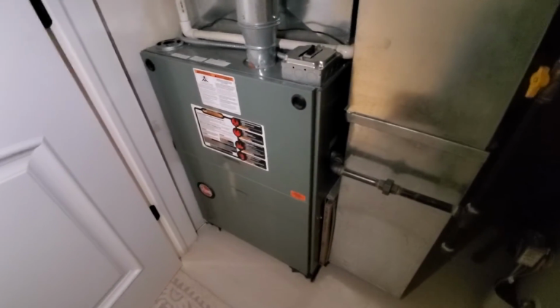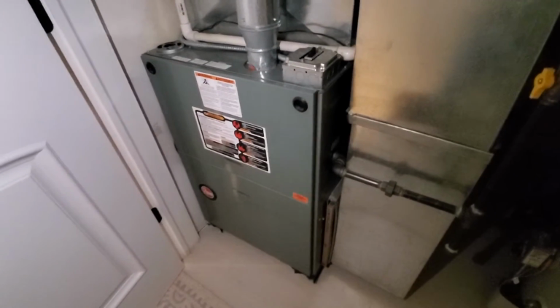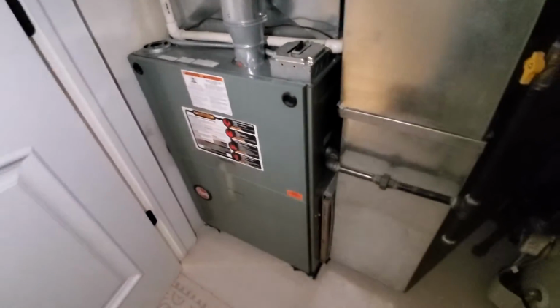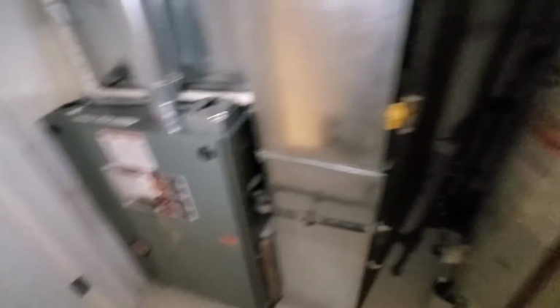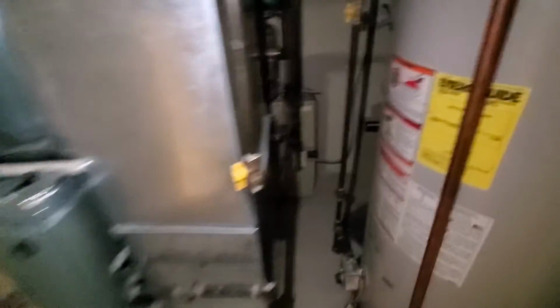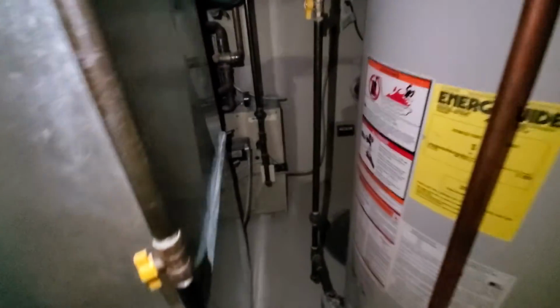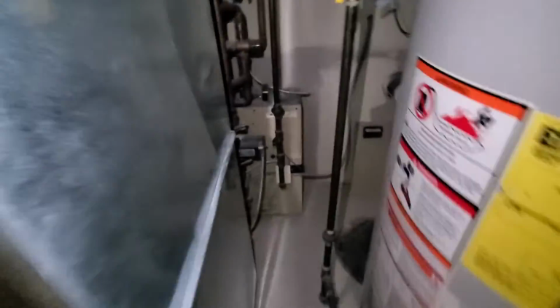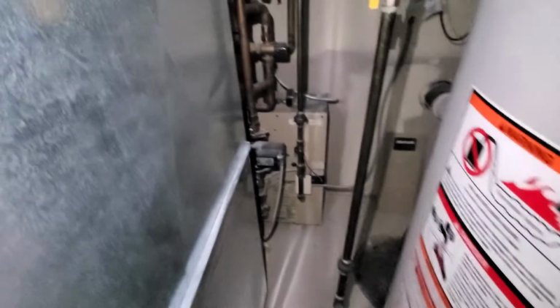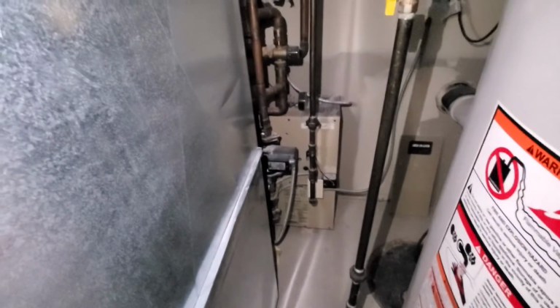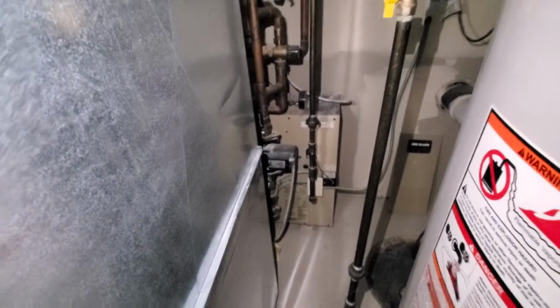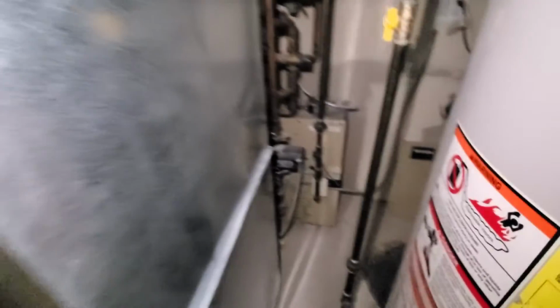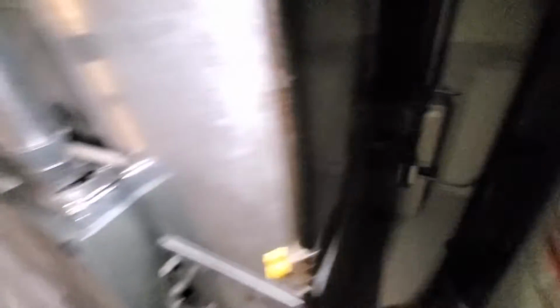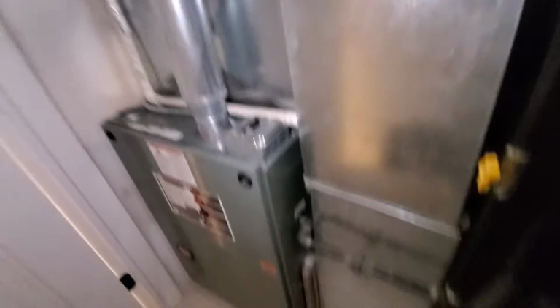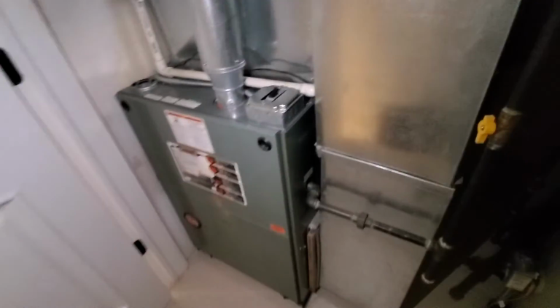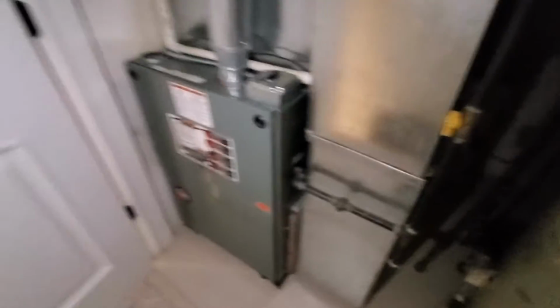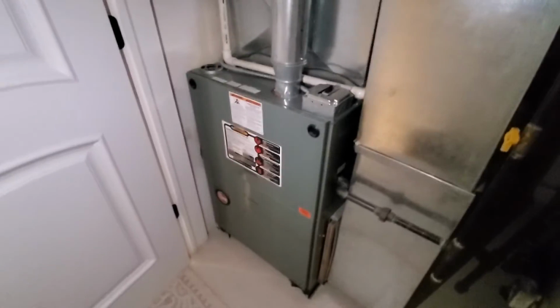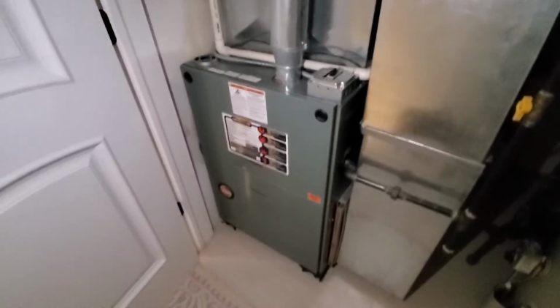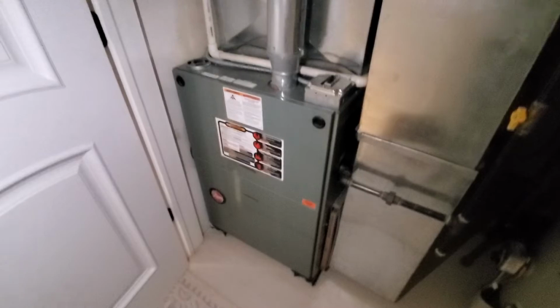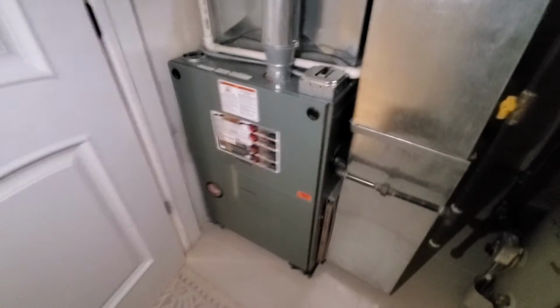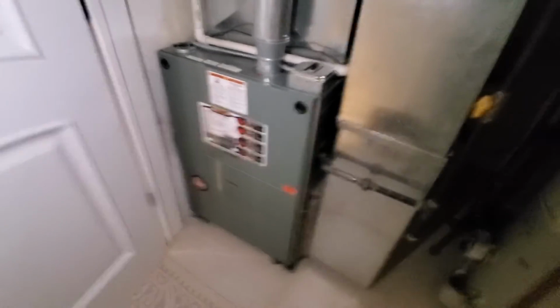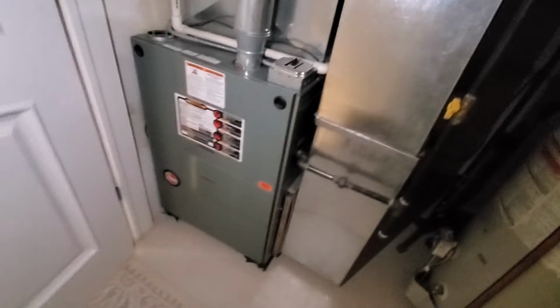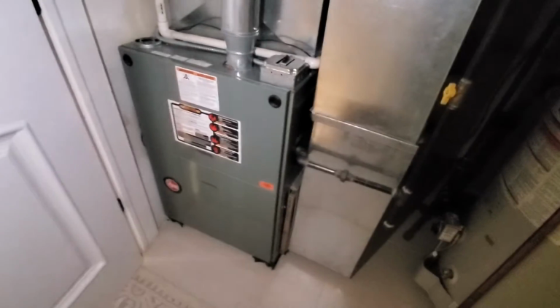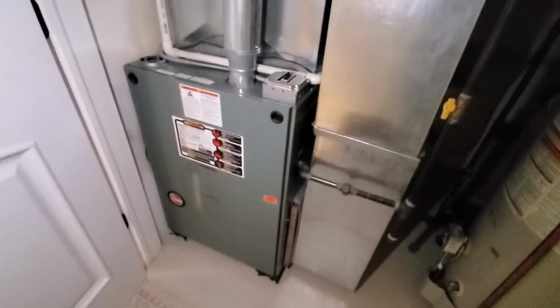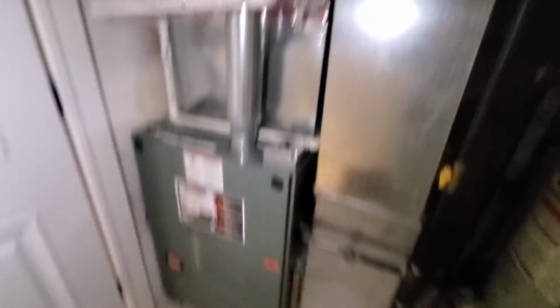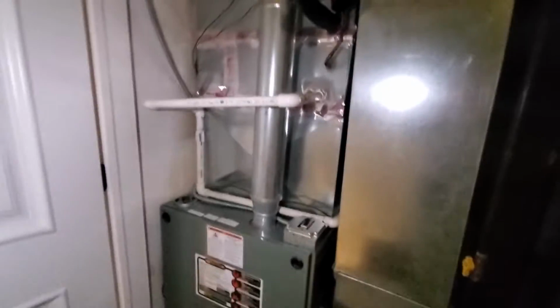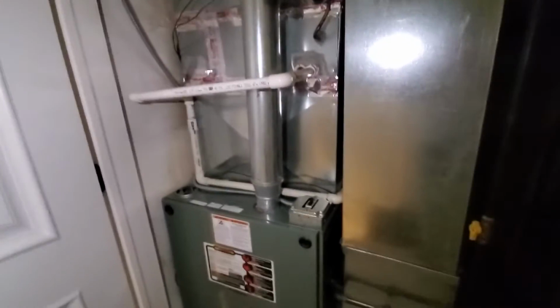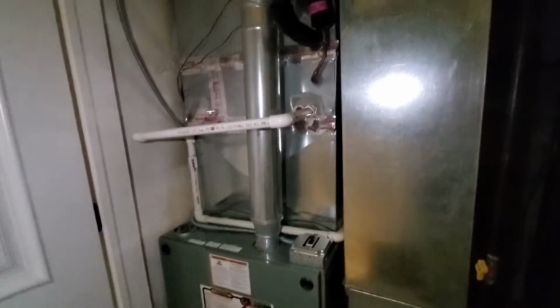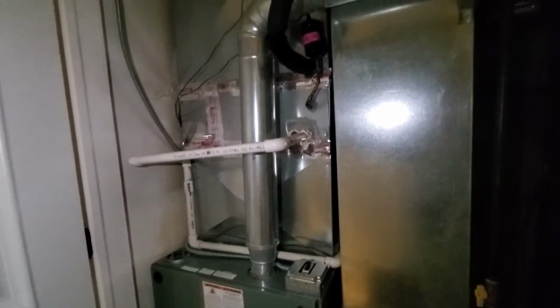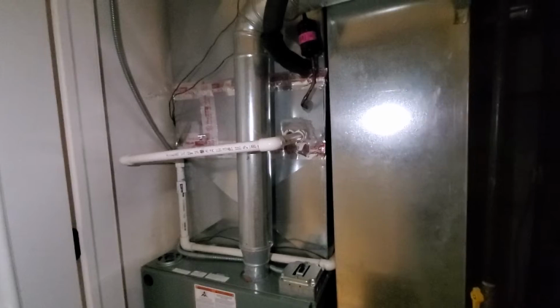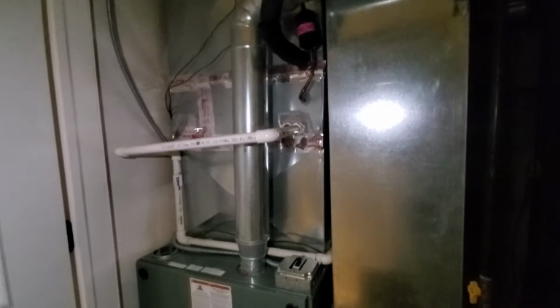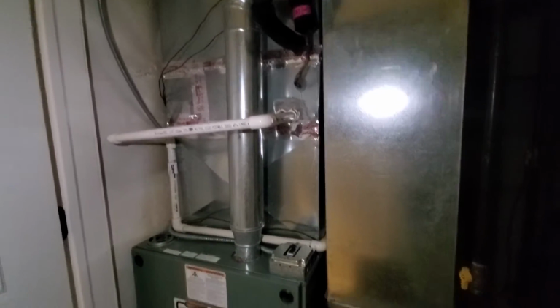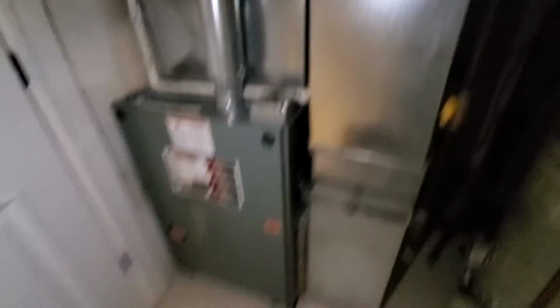We actually have heat for the lower level through the boiler back here, and thus this is only heating like 1,200 to 1,300 square feet upstairs really. Cooling, same story — we have a three and a half ton system outside, and we're going to be moving that down.